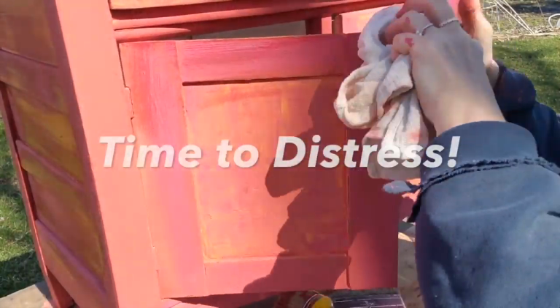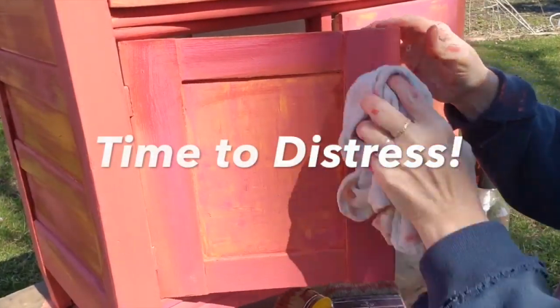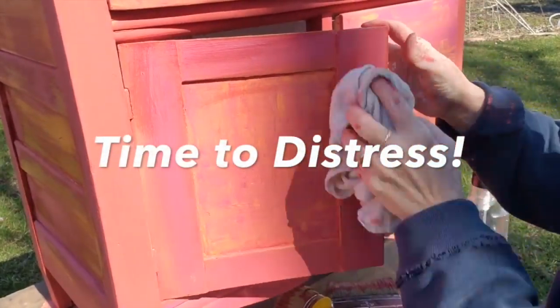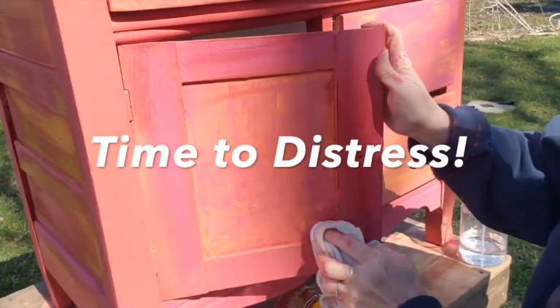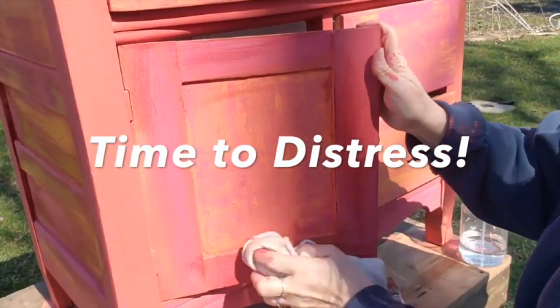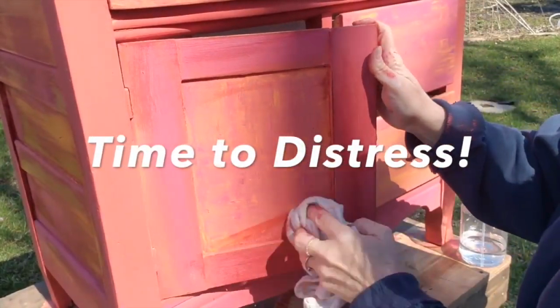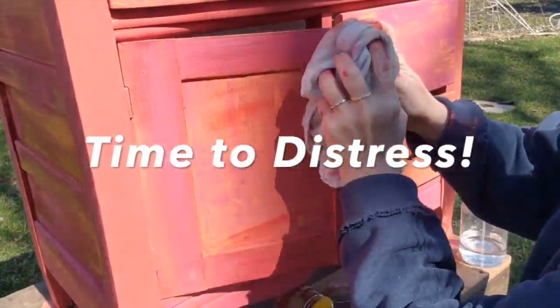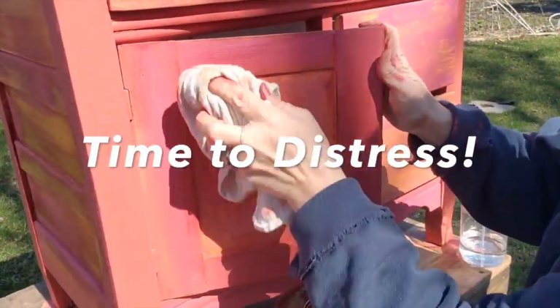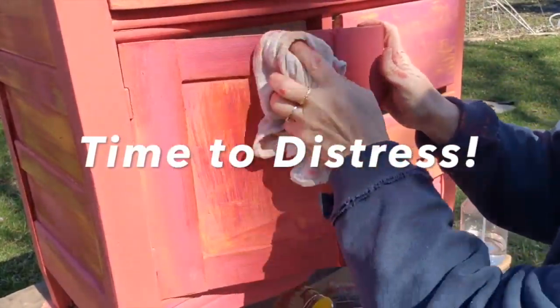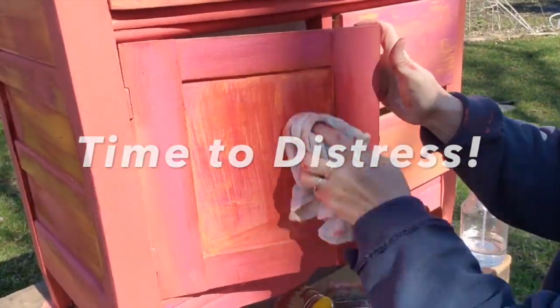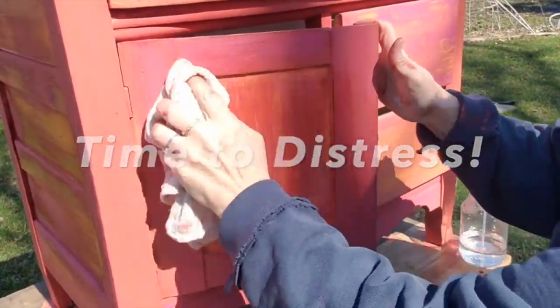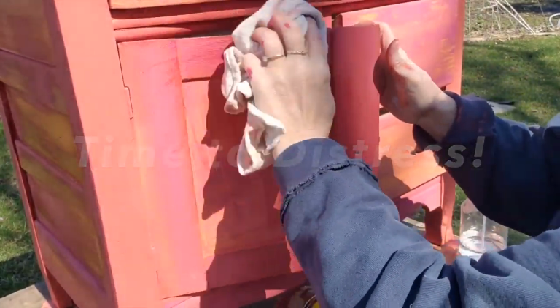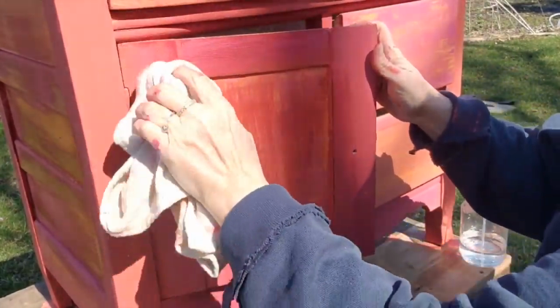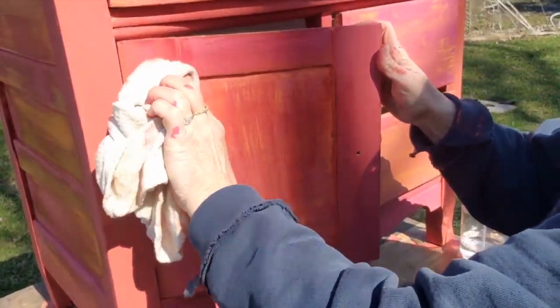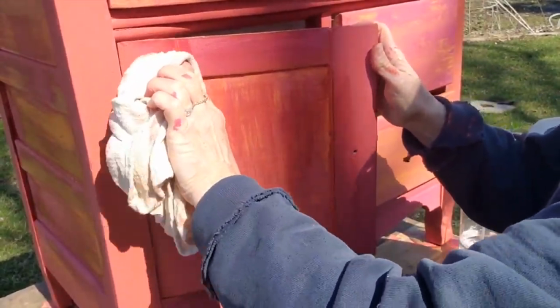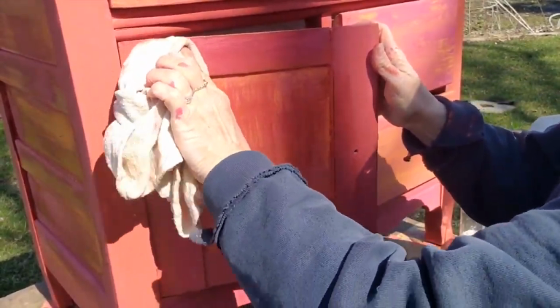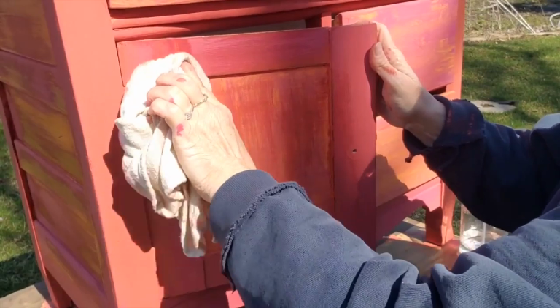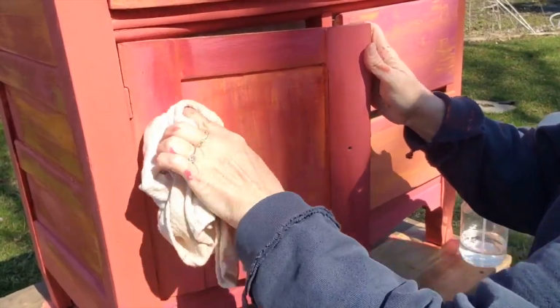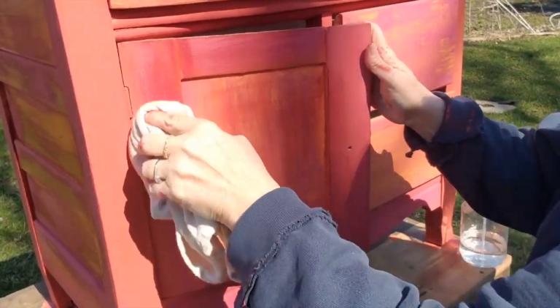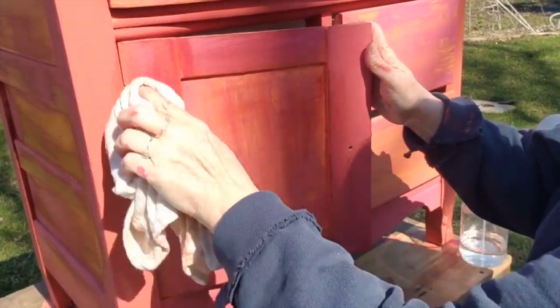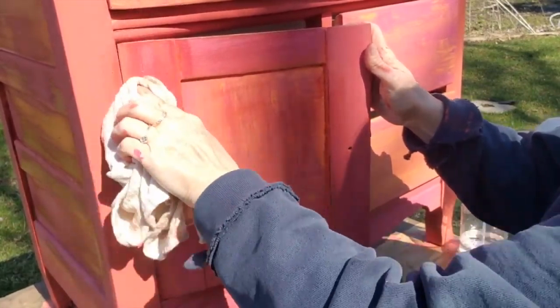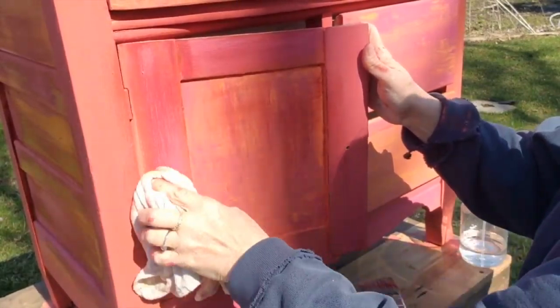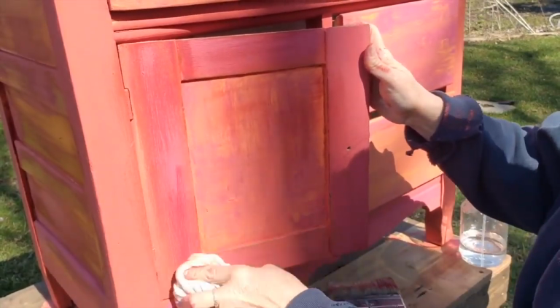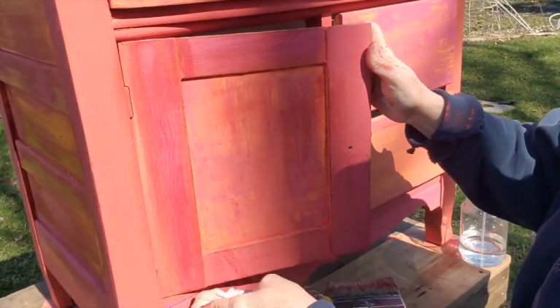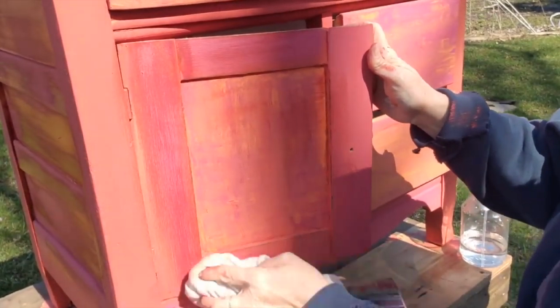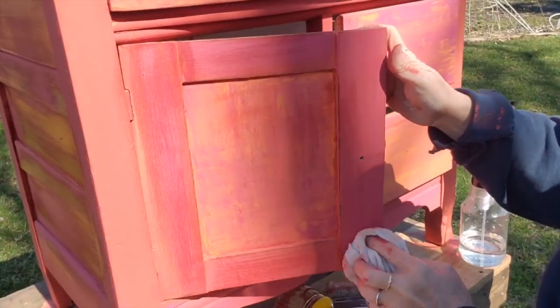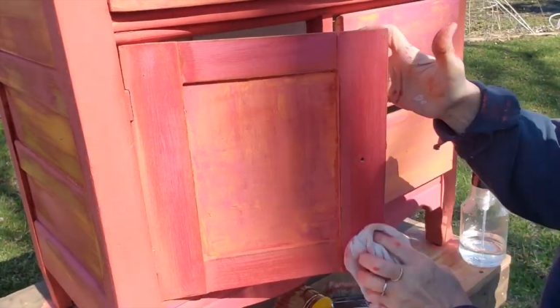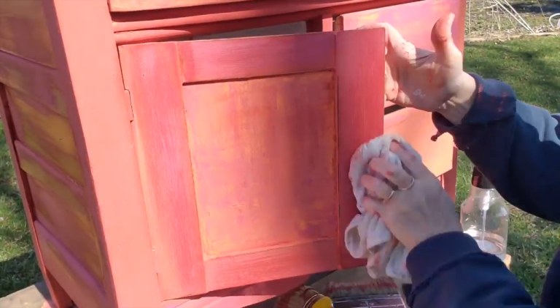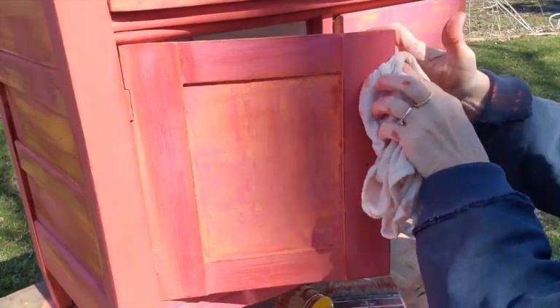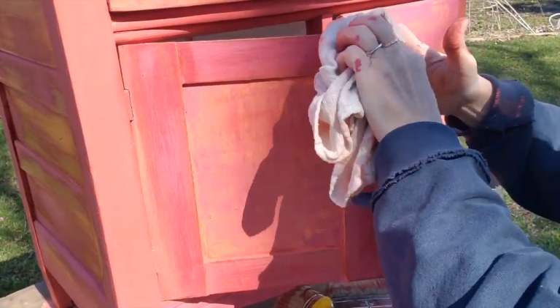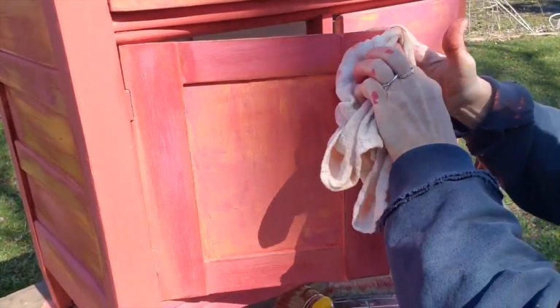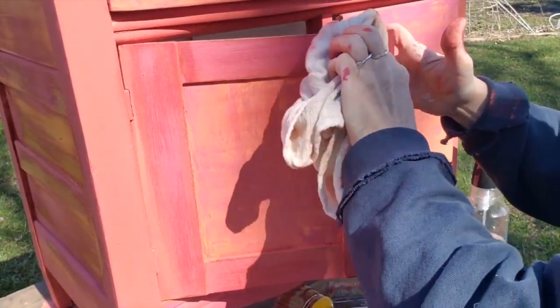I love to distress pieces. This had a great green underneath it, so my goal here is to distress back and have some of that green show through.